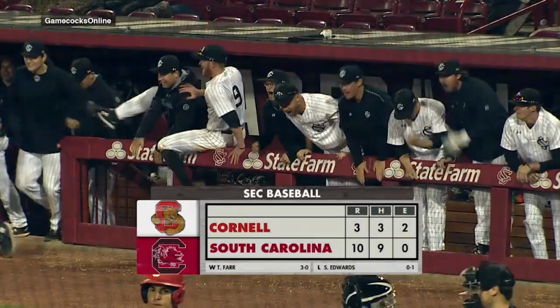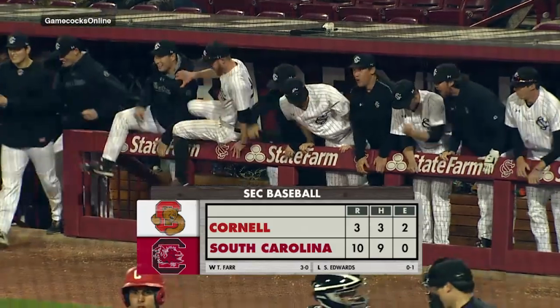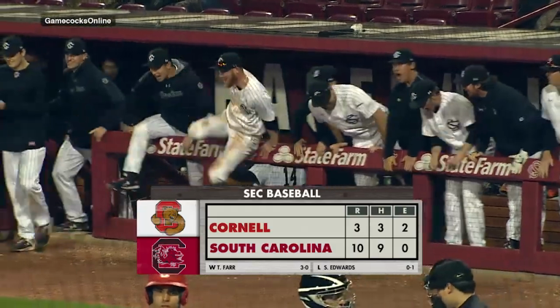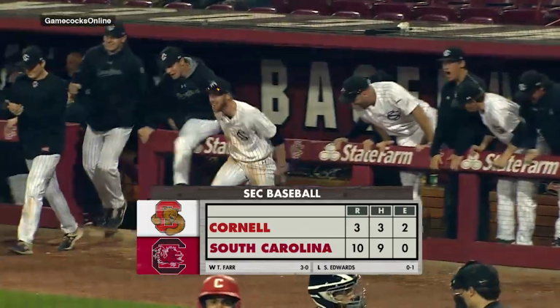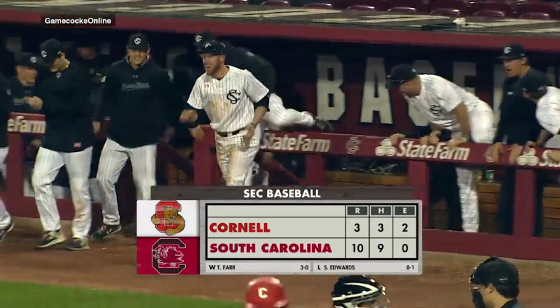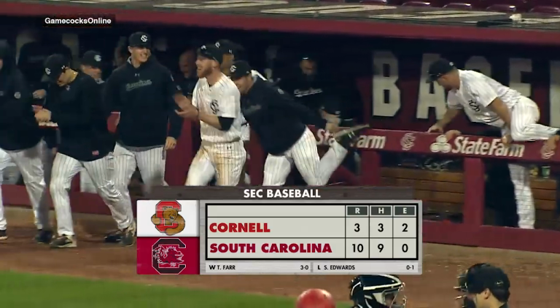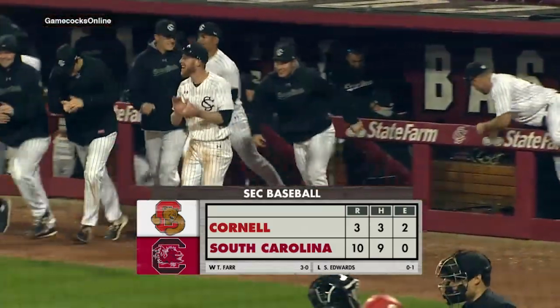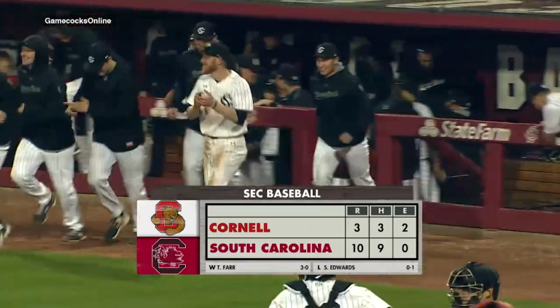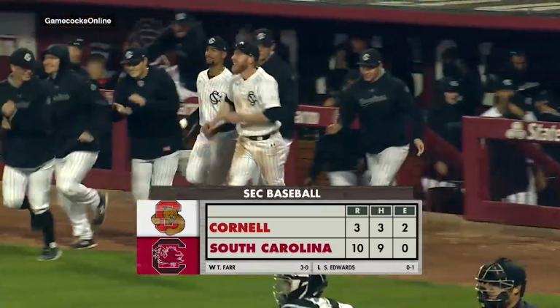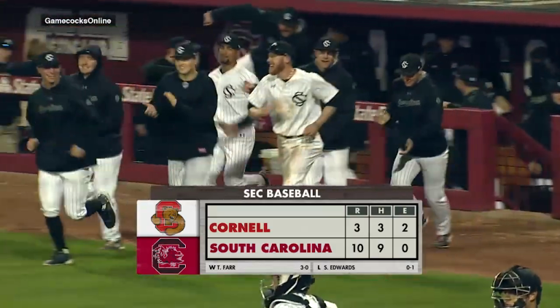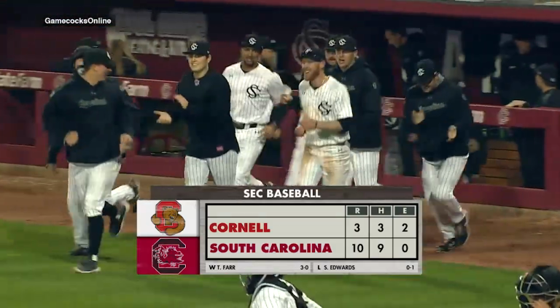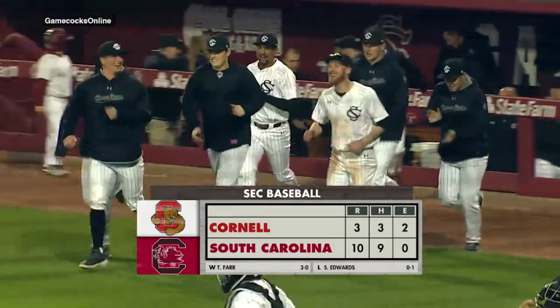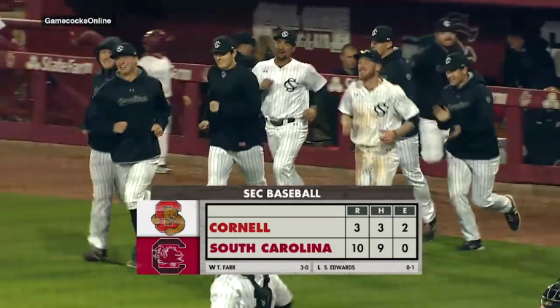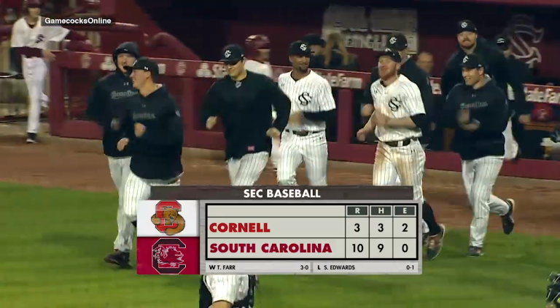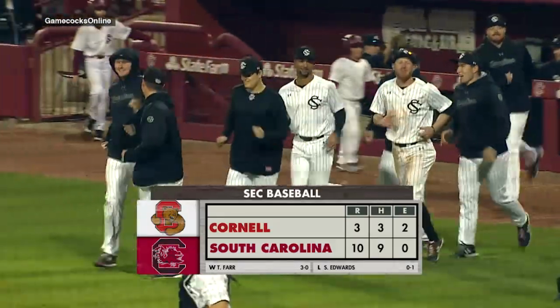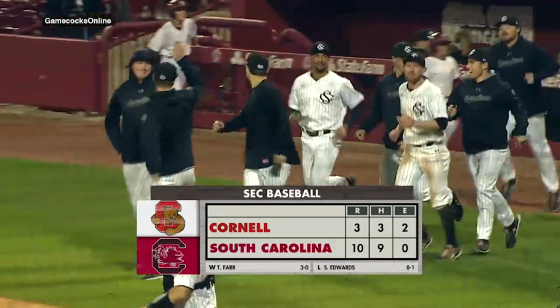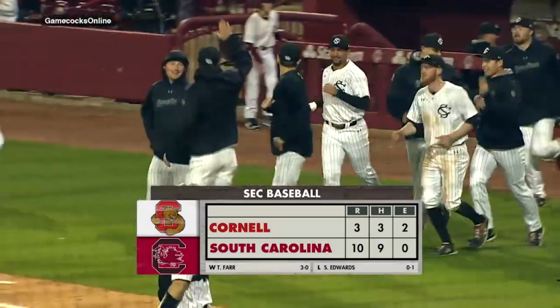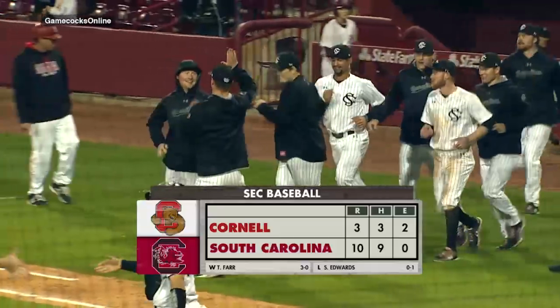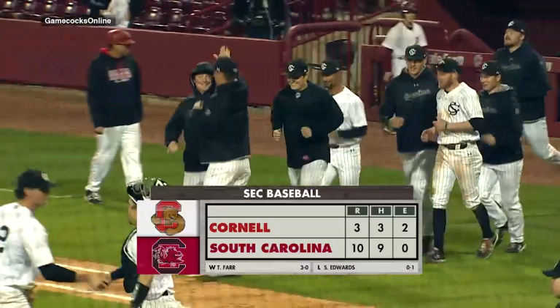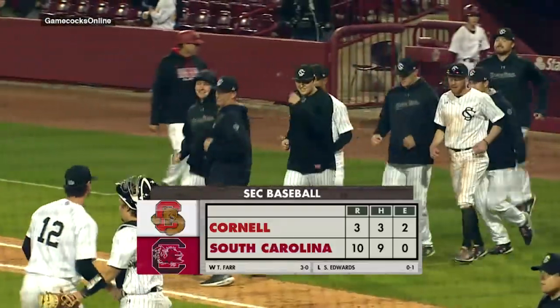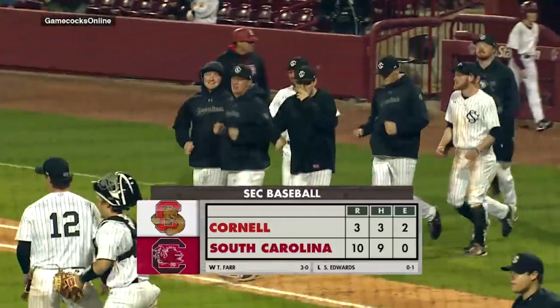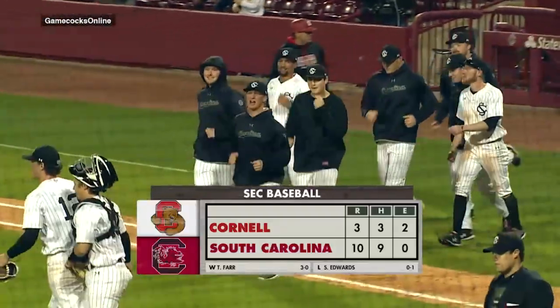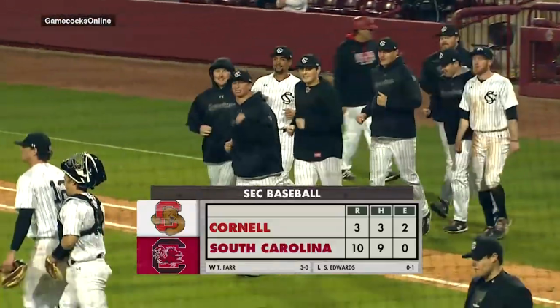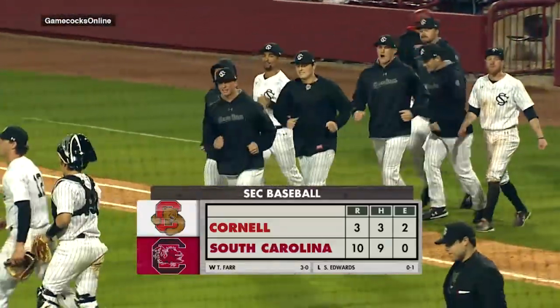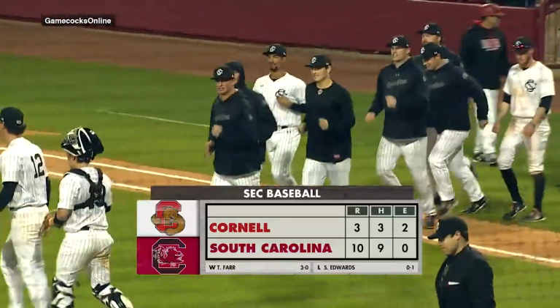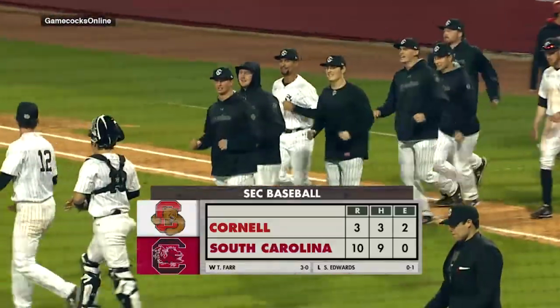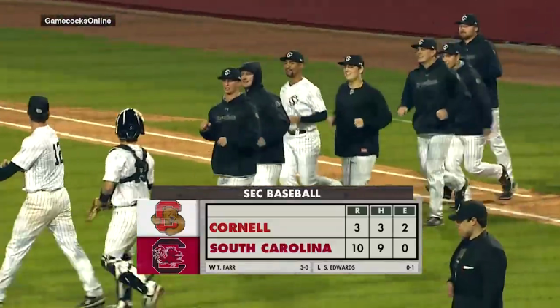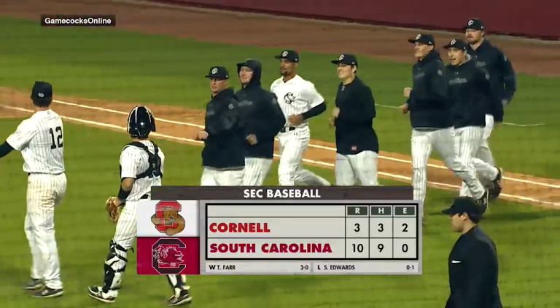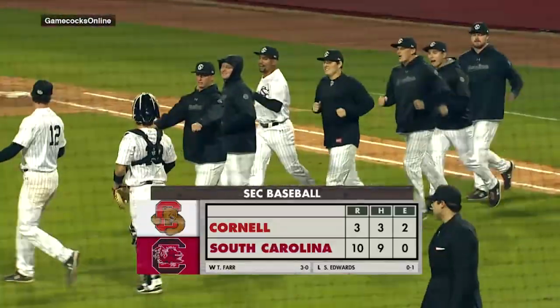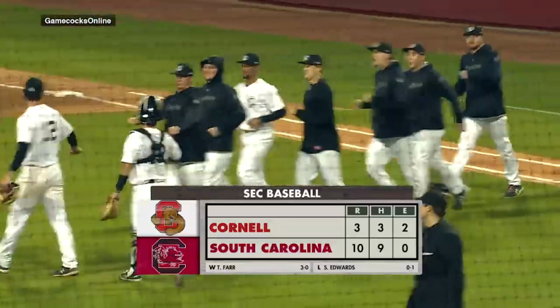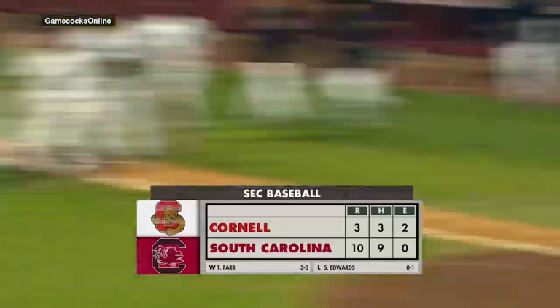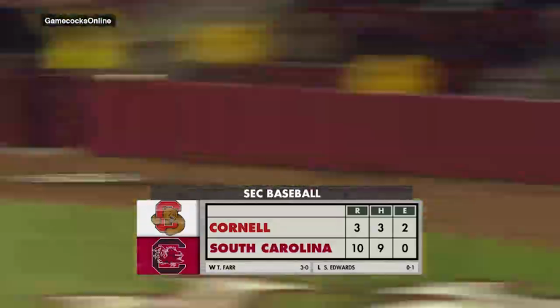In Columbia, South Carolina, the Gamecocks take the series over the Big Red of Cornell as they post 20 runs this weekend. They win game number two, 10-3.